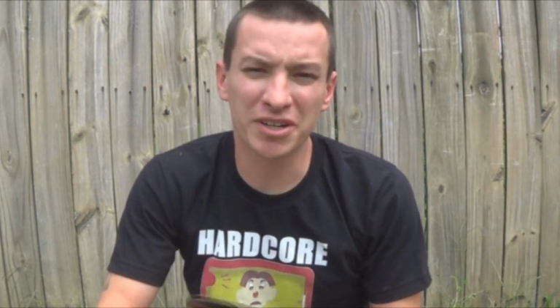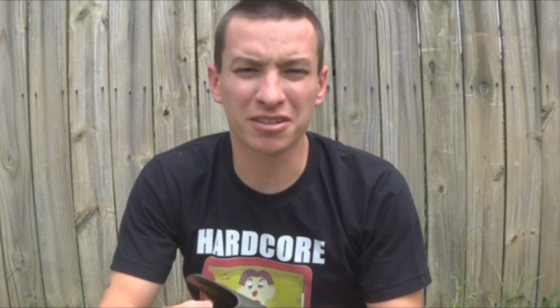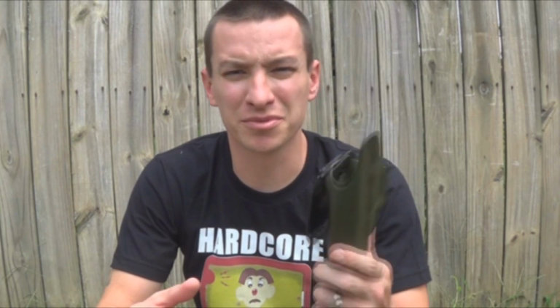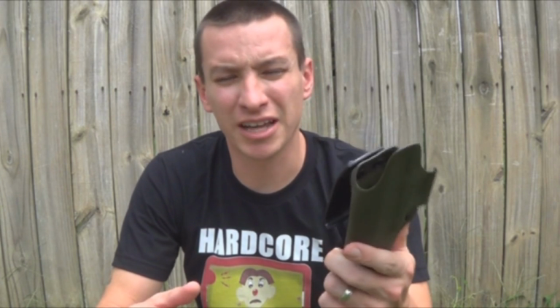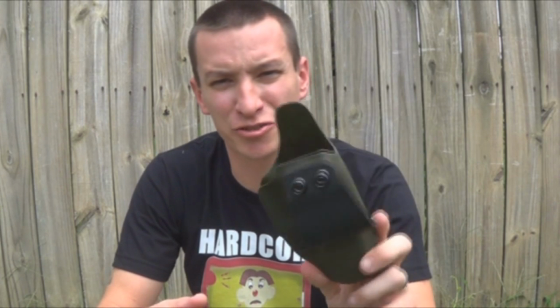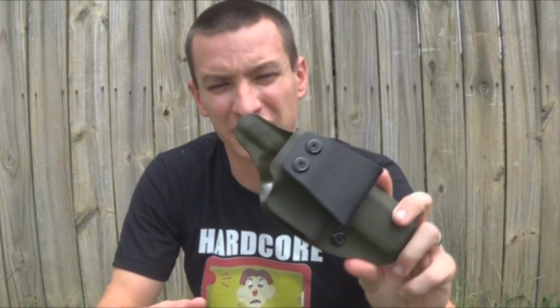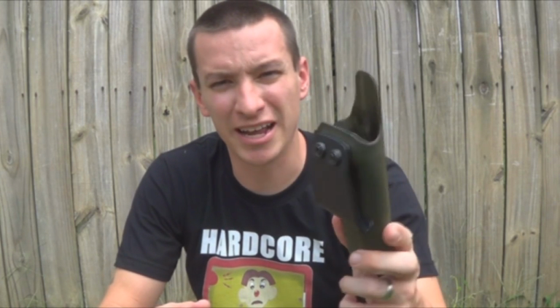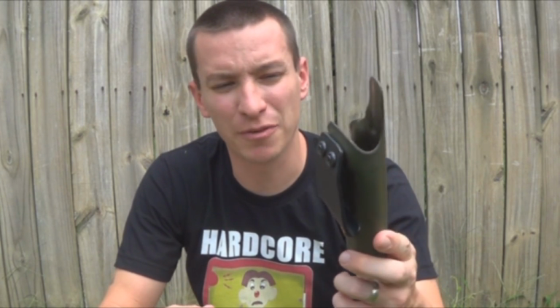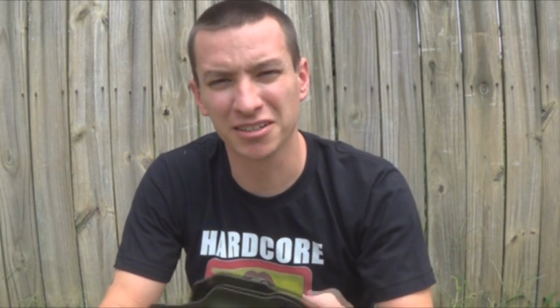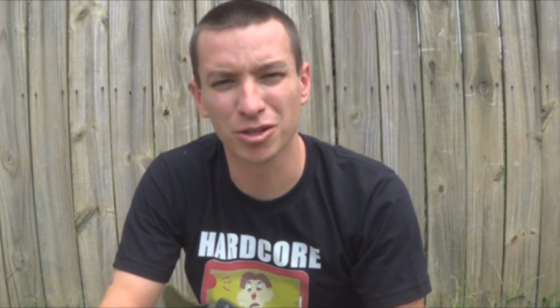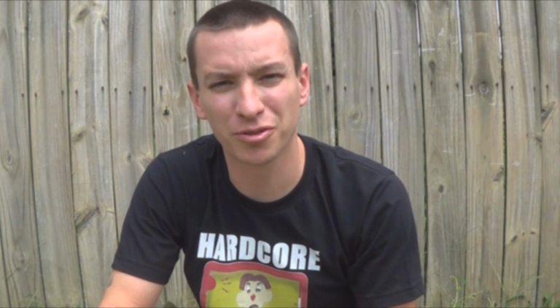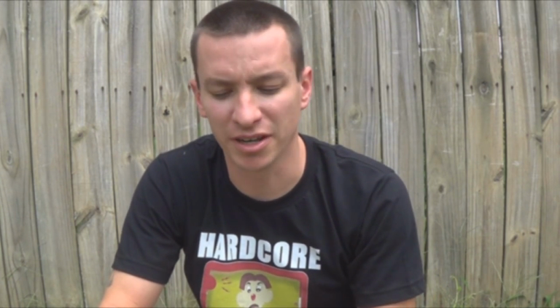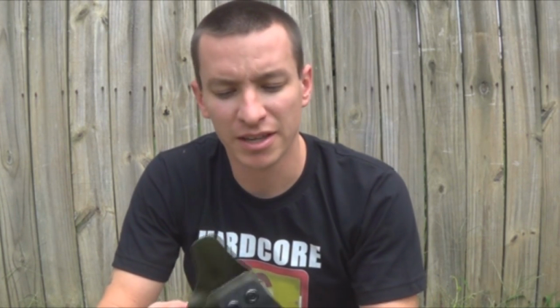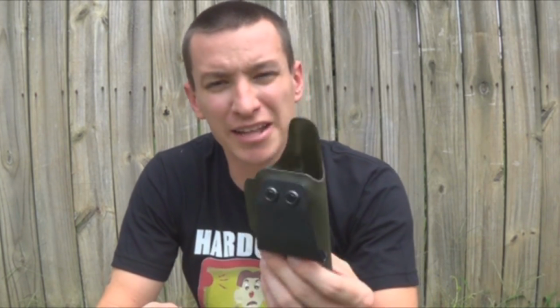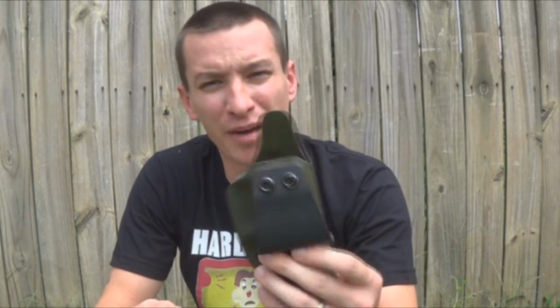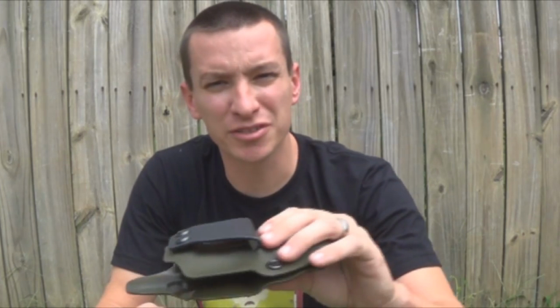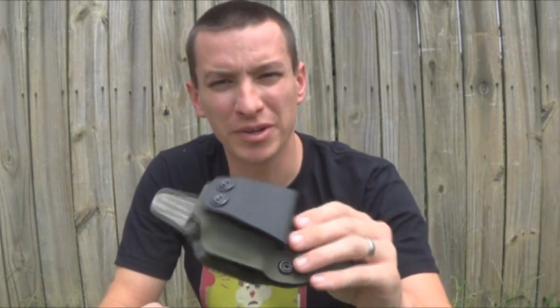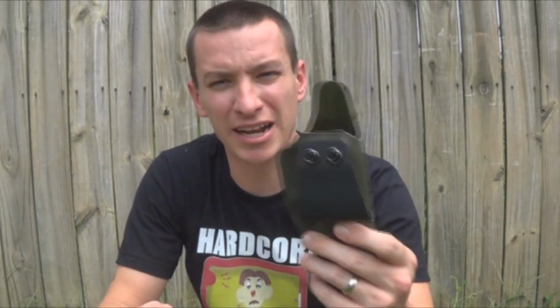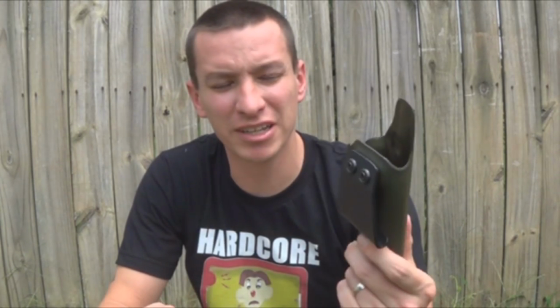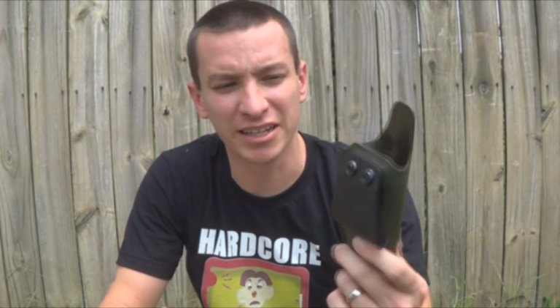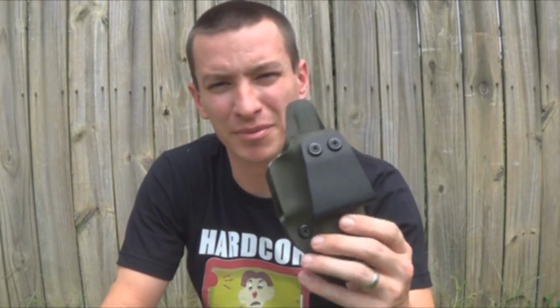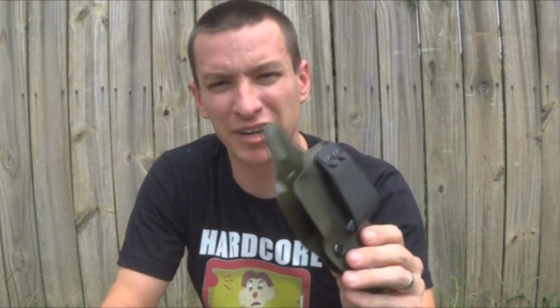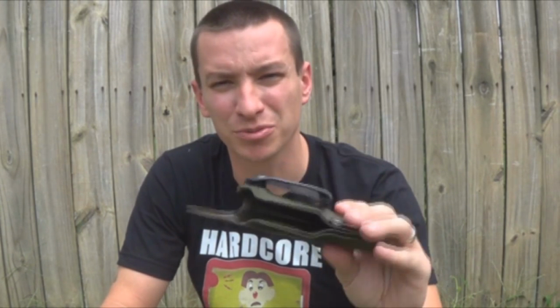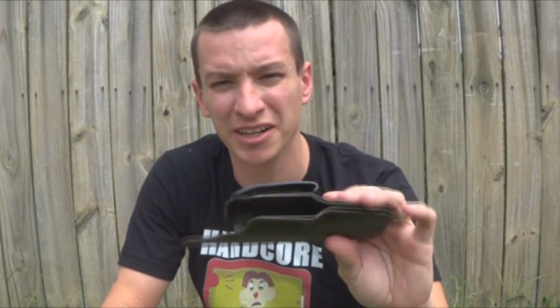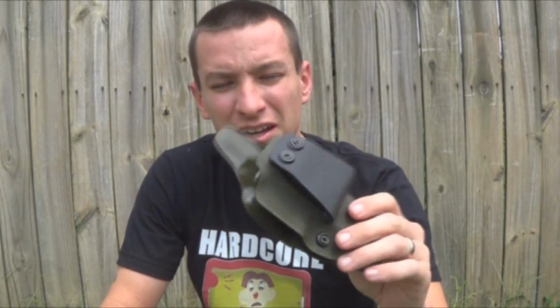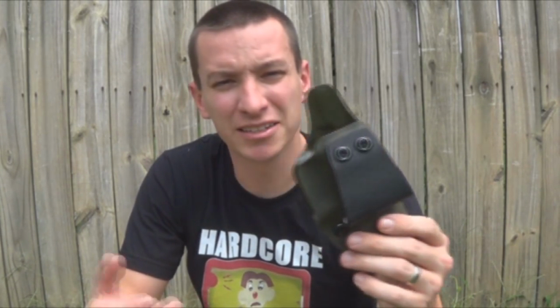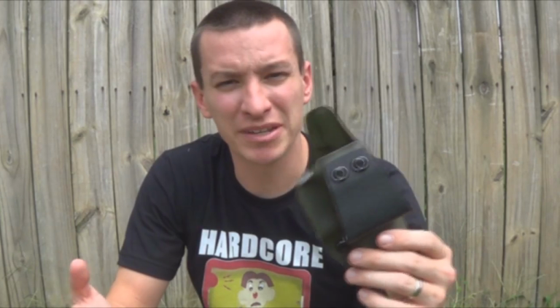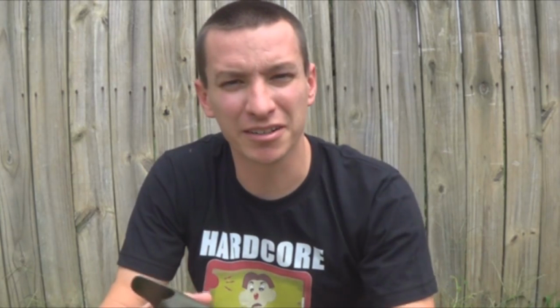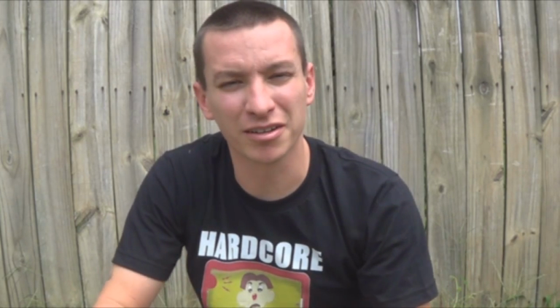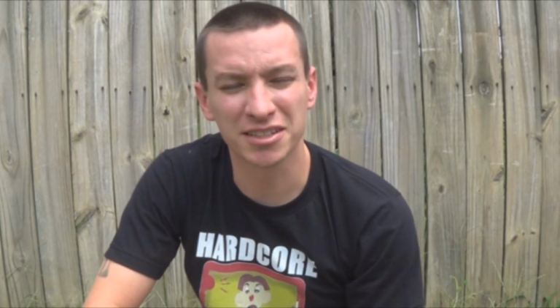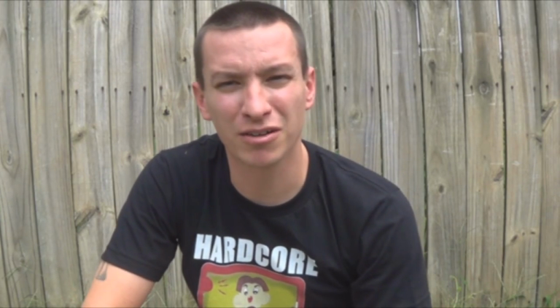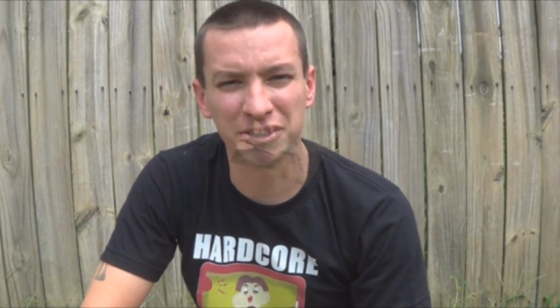Jason with Concealed Customs got in touch with me and asked if I would take a look at his holster for him. So far I've been carrying this for several weeks and I really like it. It's been very comfortable to carry and I've been carrying it consistently while off duty.